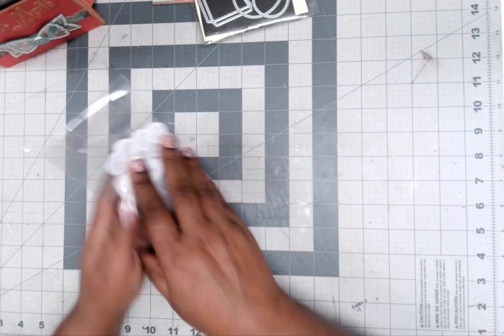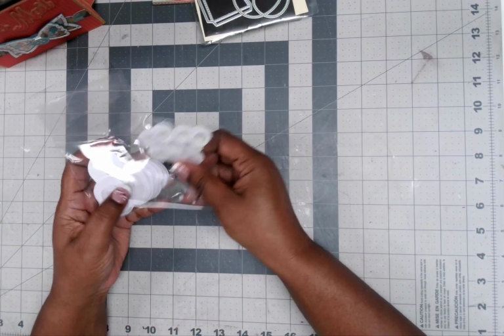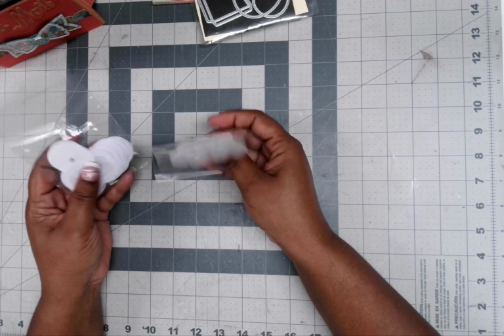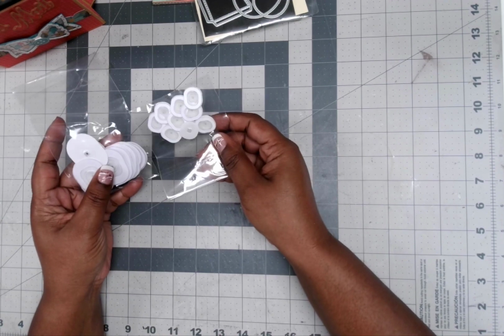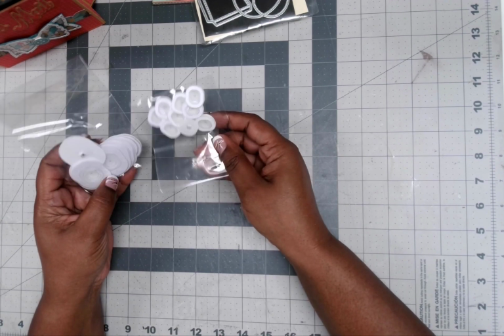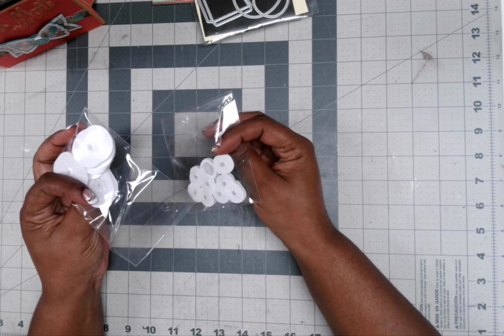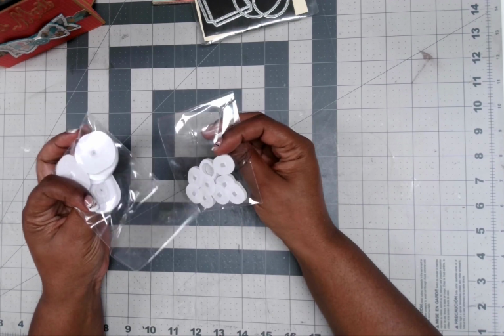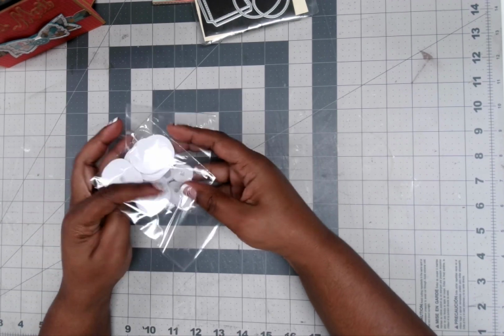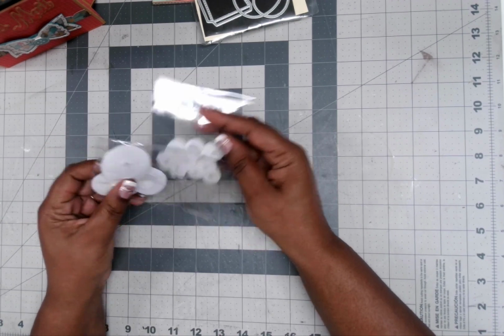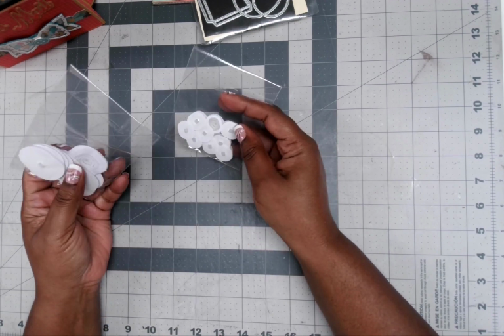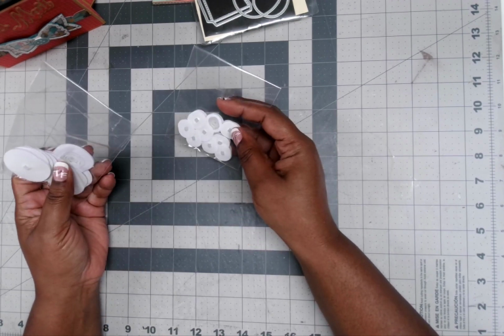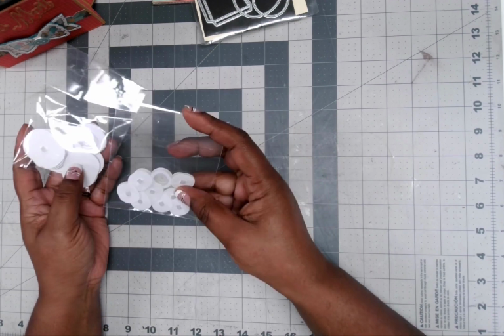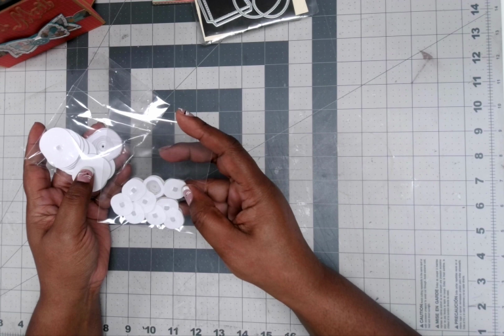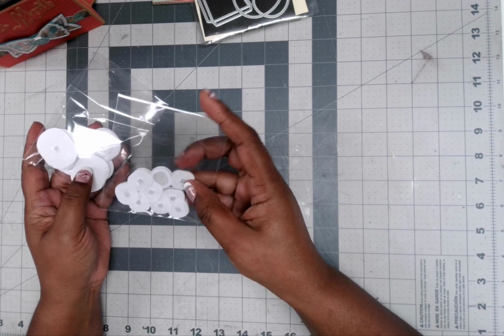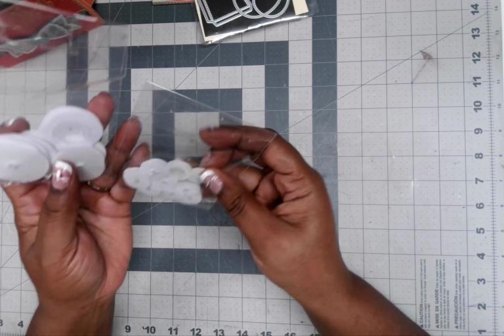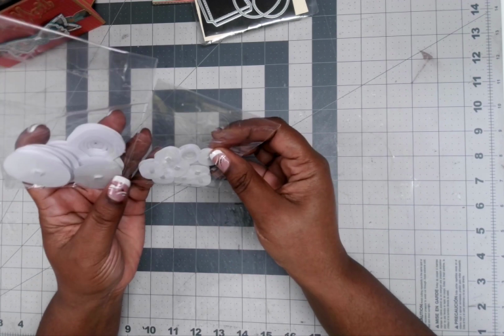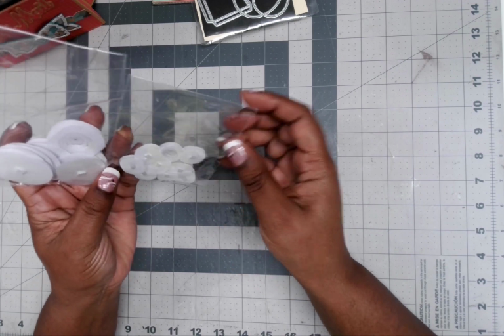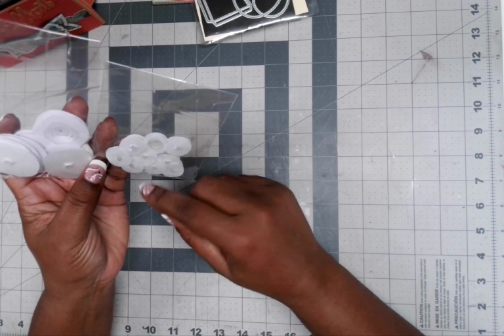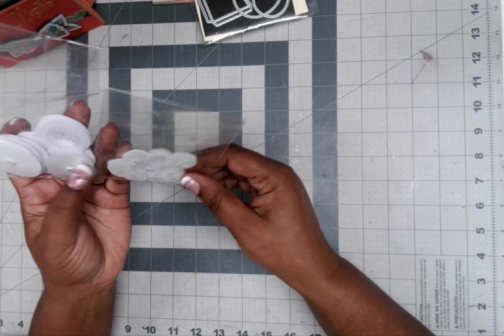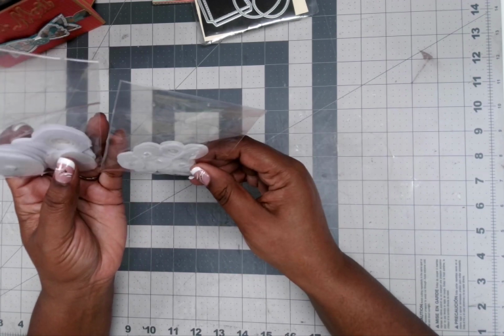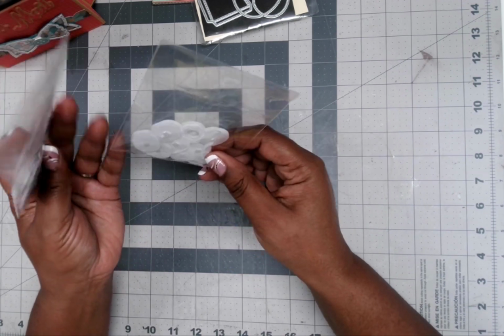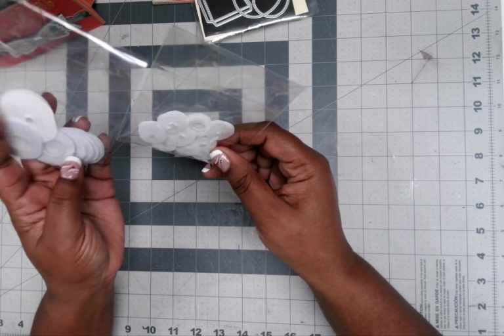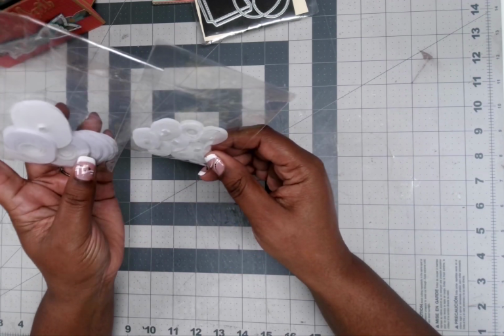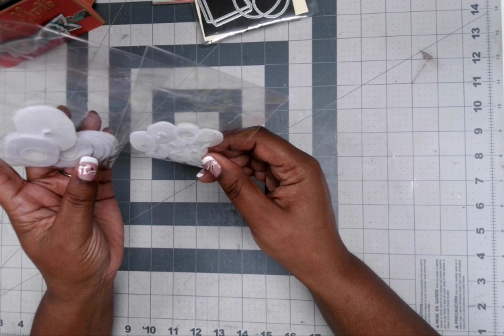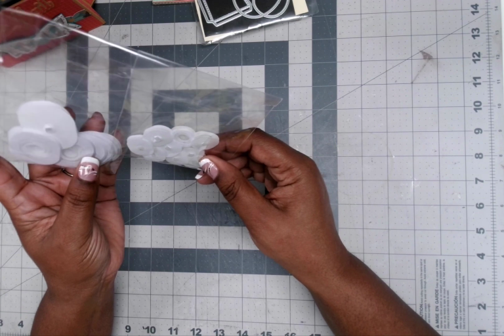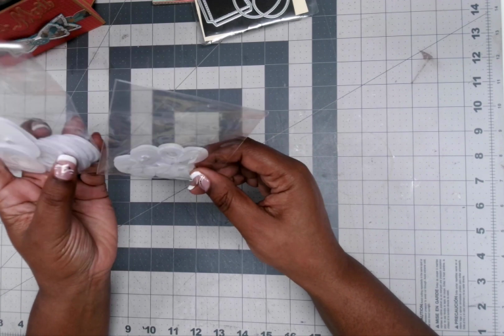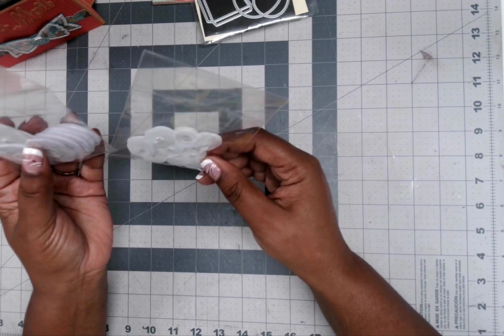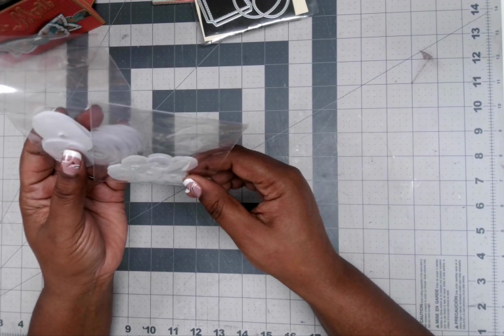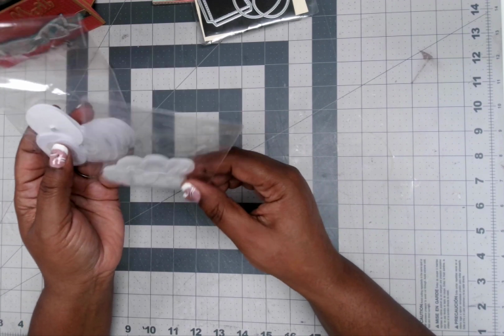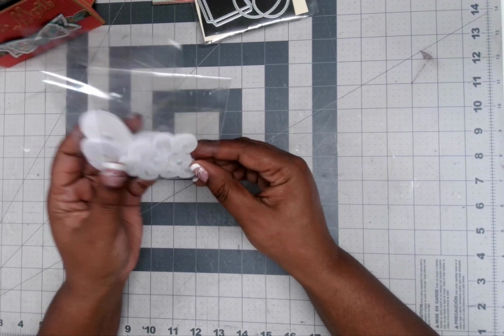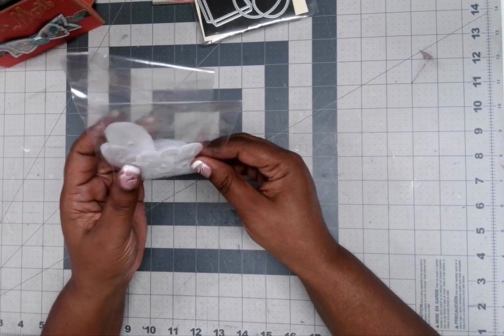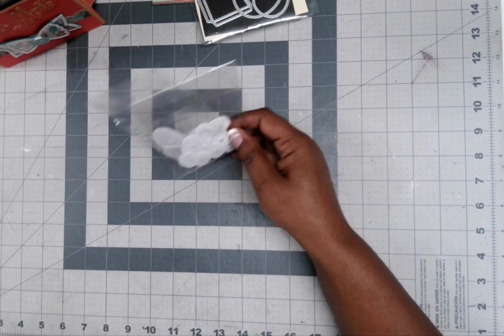Of course you always got to have your little wobbles. Y'all know these wobbles right here — I have these larger ones and then I have these smaller ones, and I did get these from Hobby Lobby. I know they were on clearance when I got them, when I did pick these up, and this was a couple of weeks ago though. So I did use those.